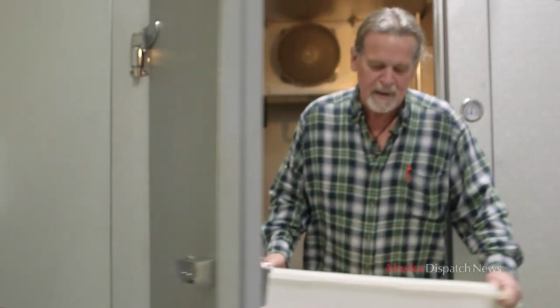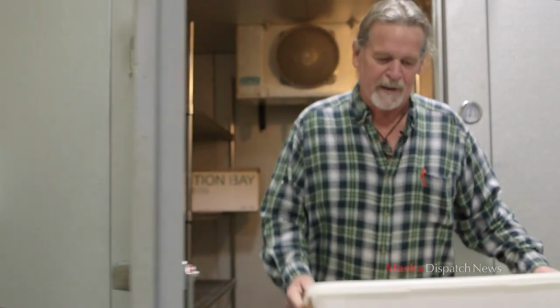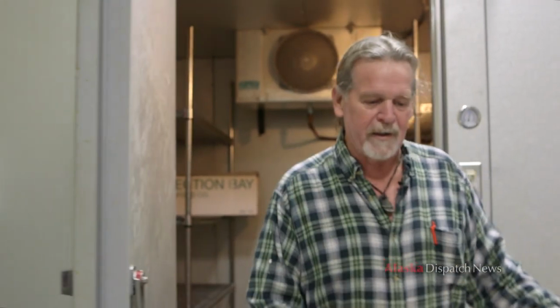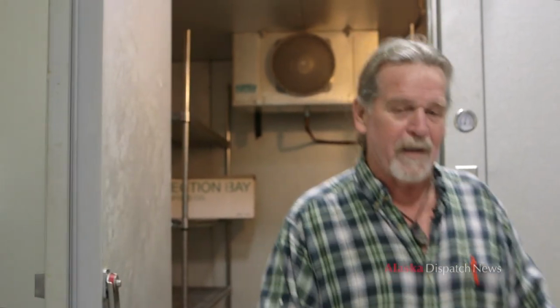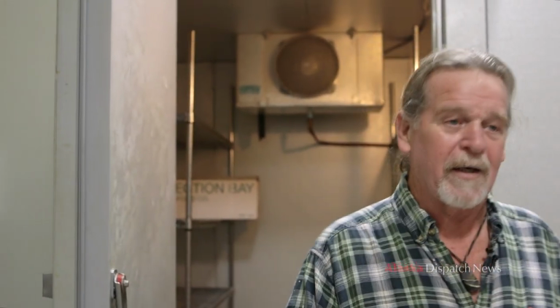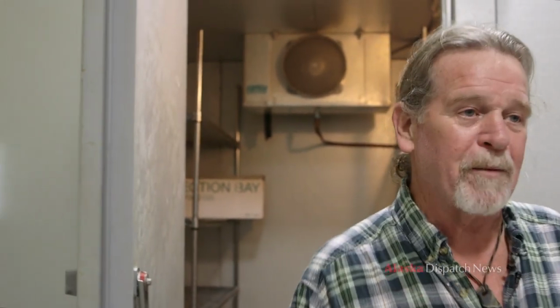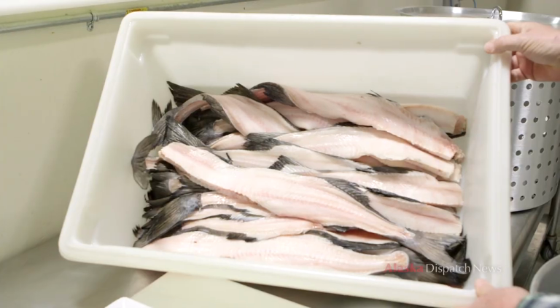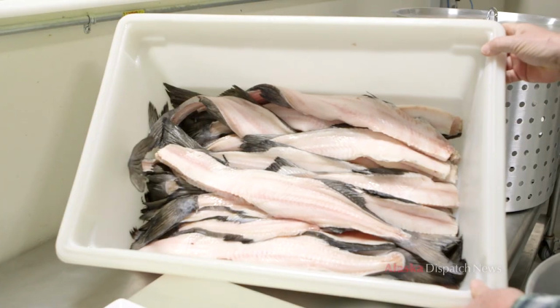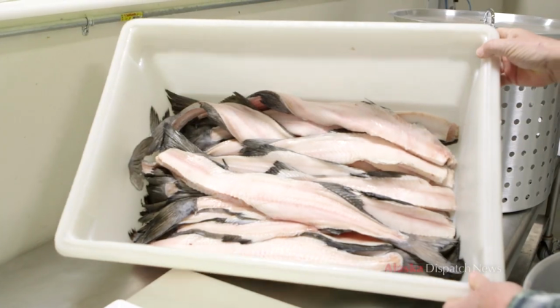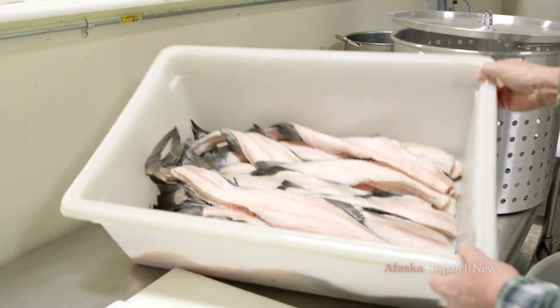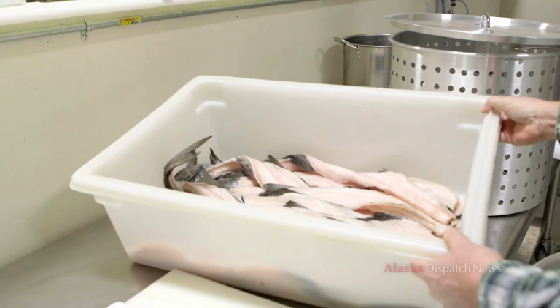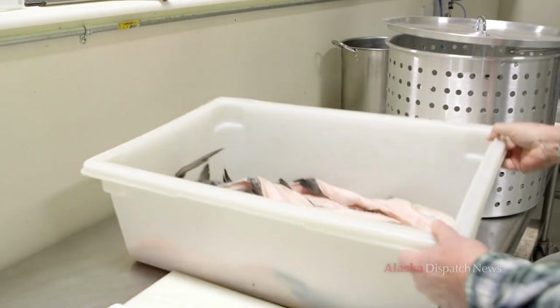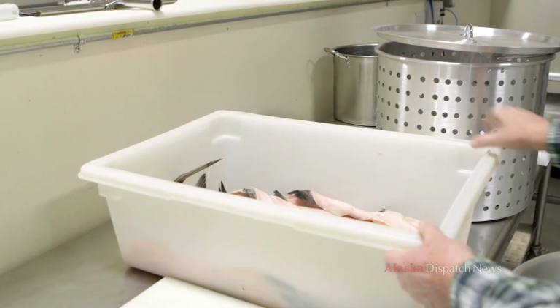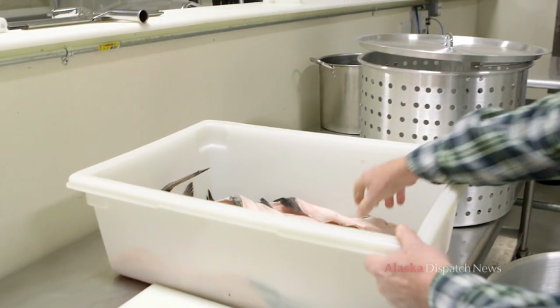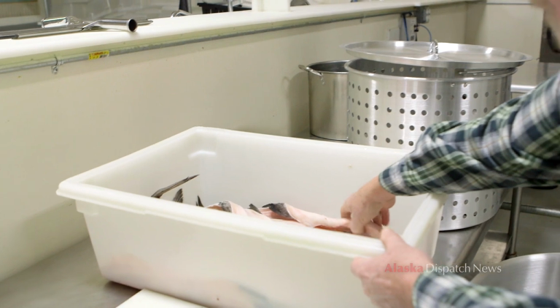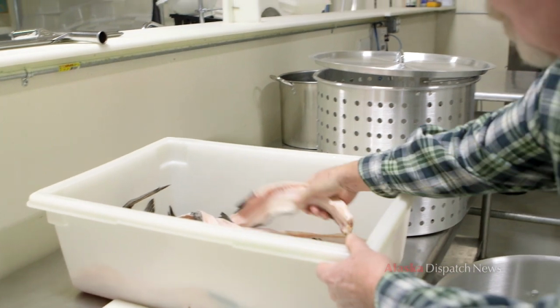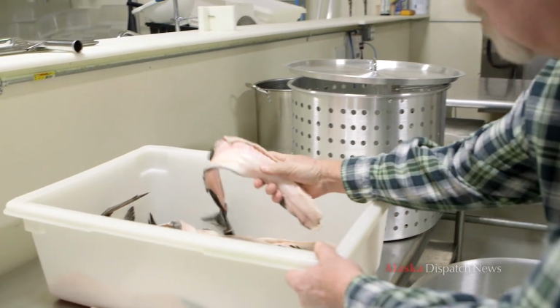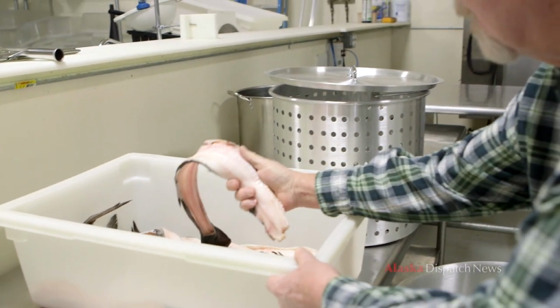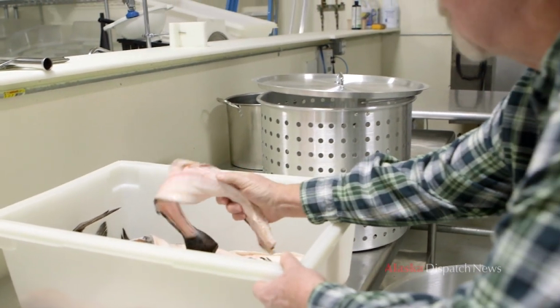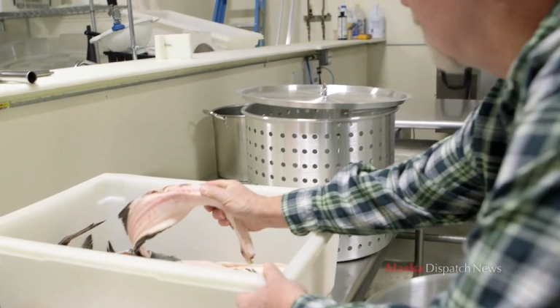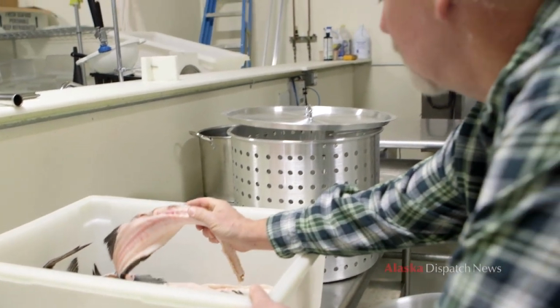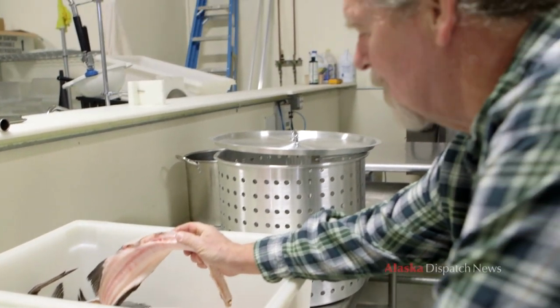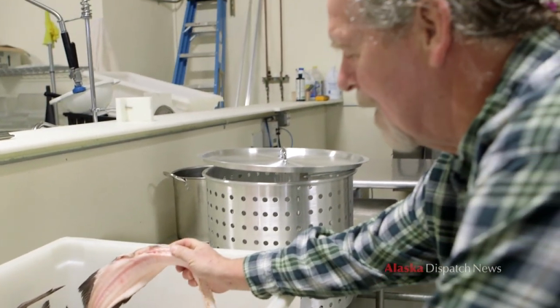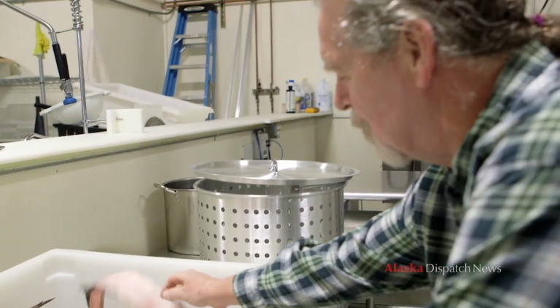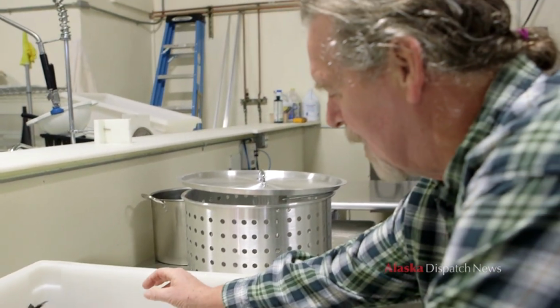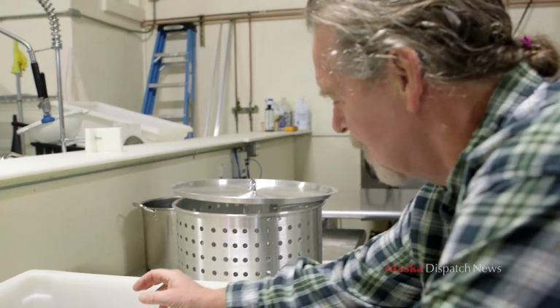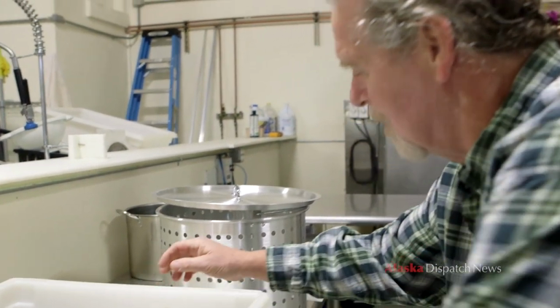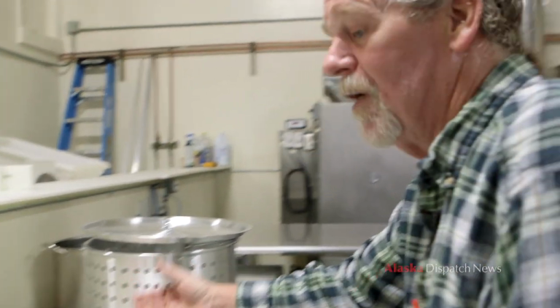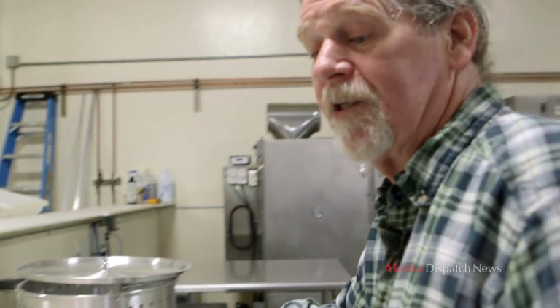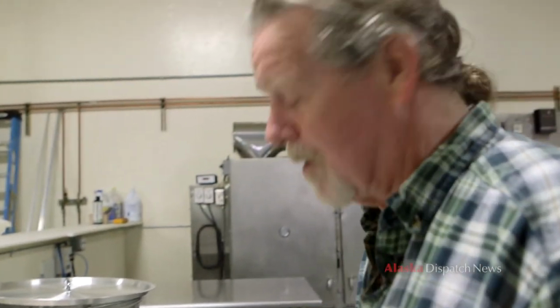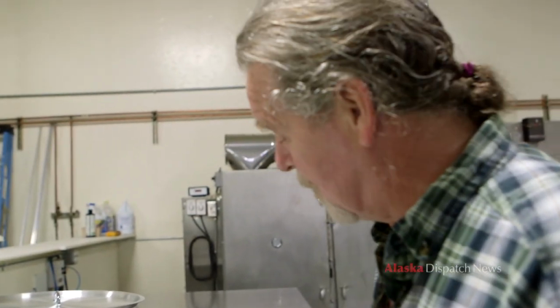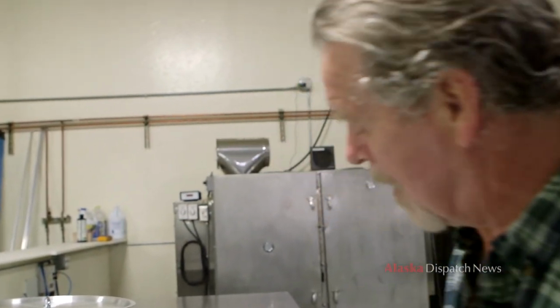I cut about 25 fish this morning. There's always blood in the cavity — you always clean it out and wash it out, otherwise it'll discolor your stock.